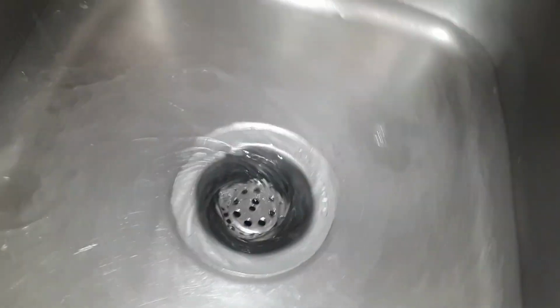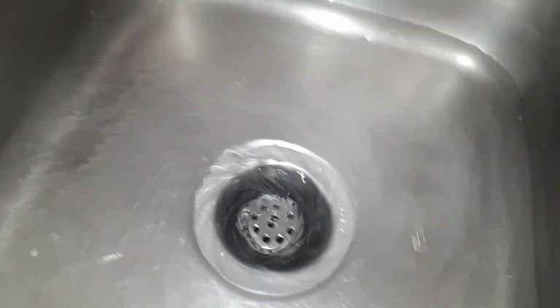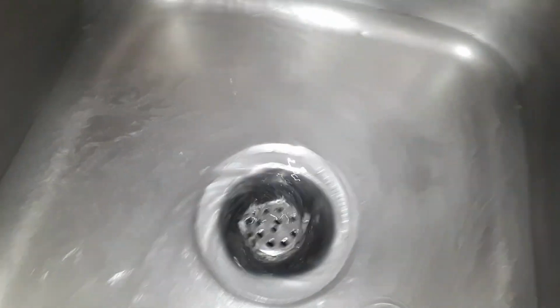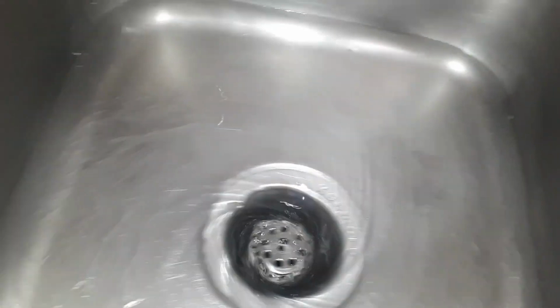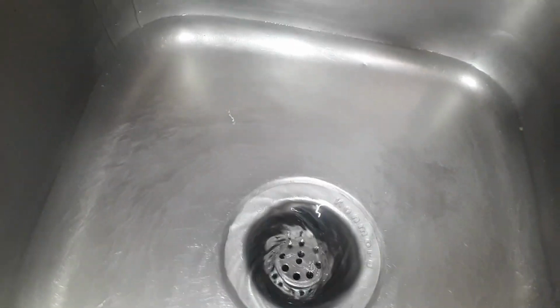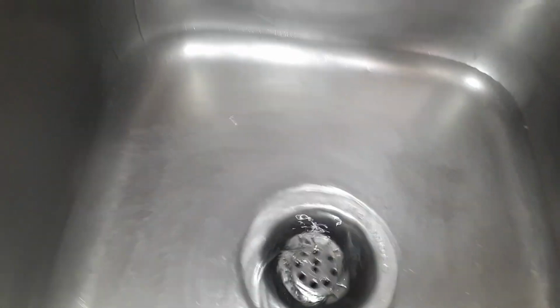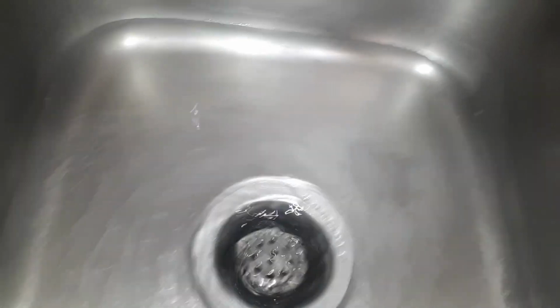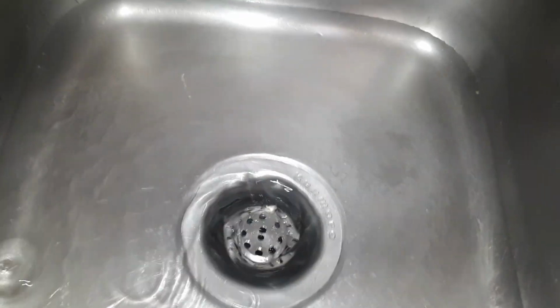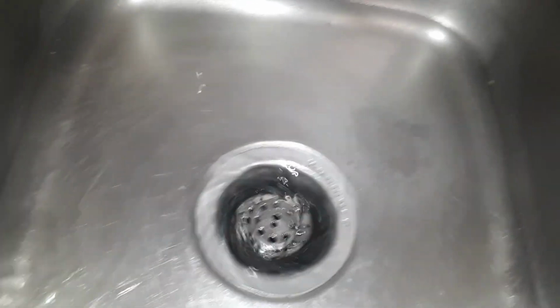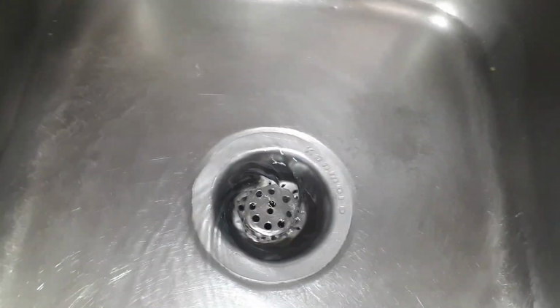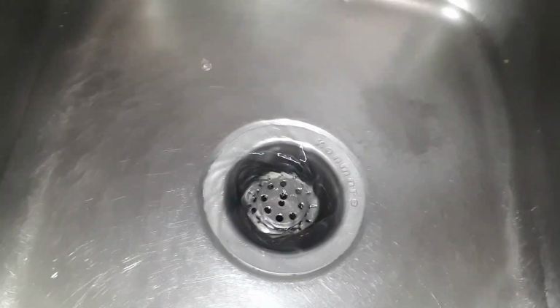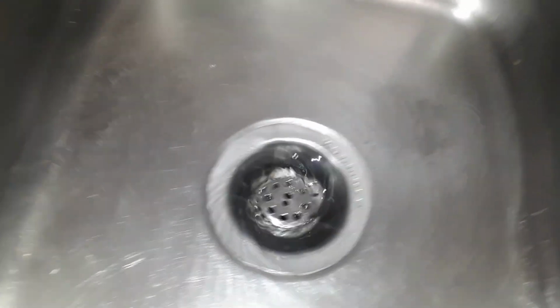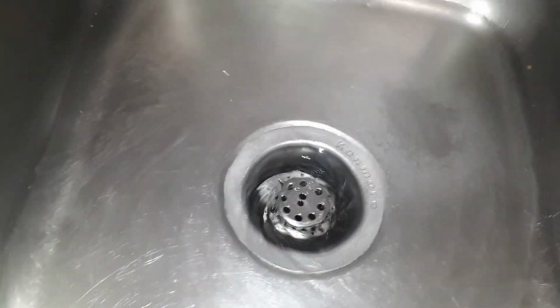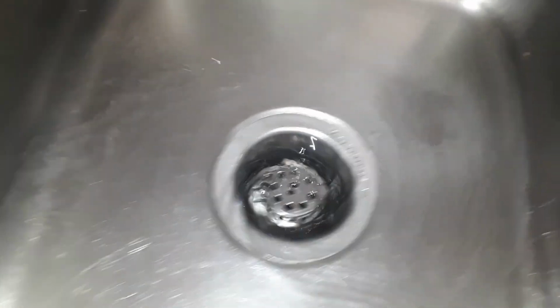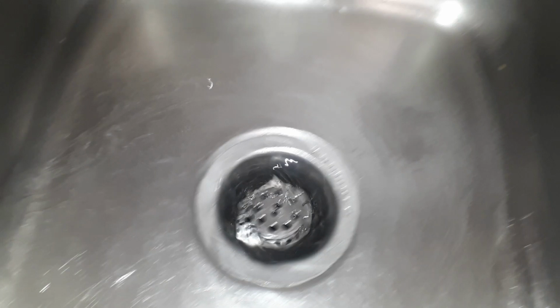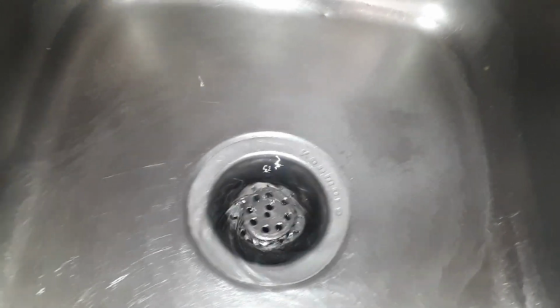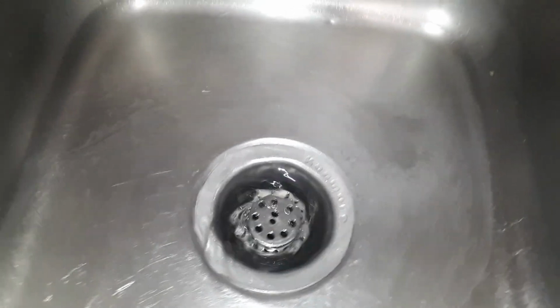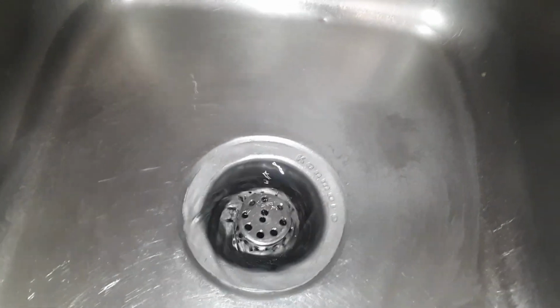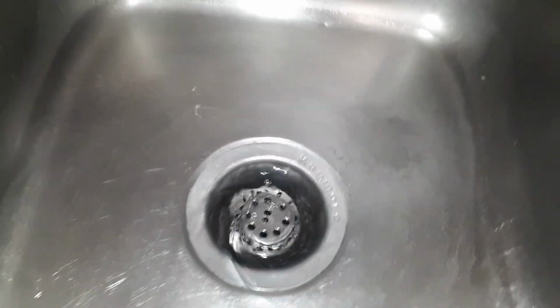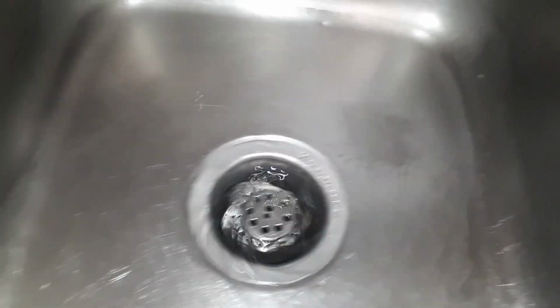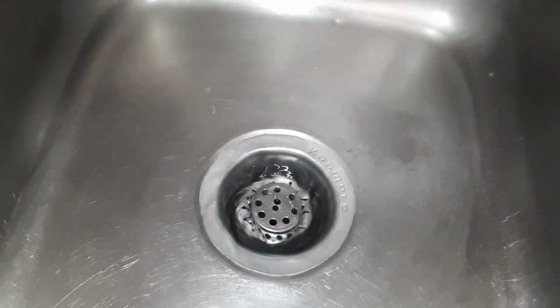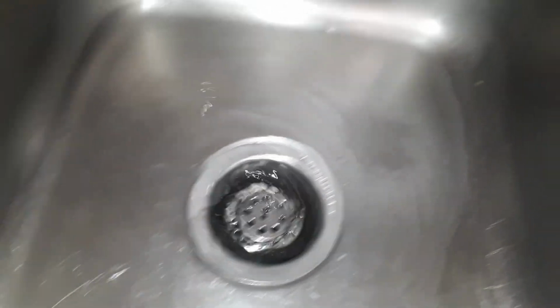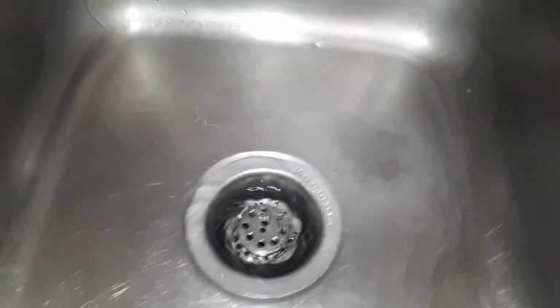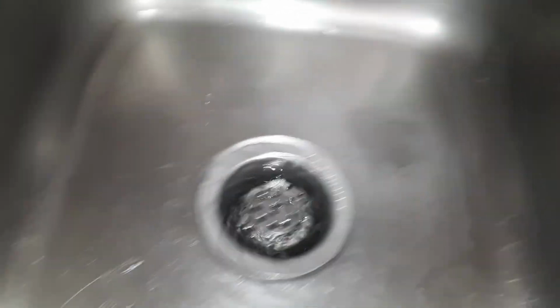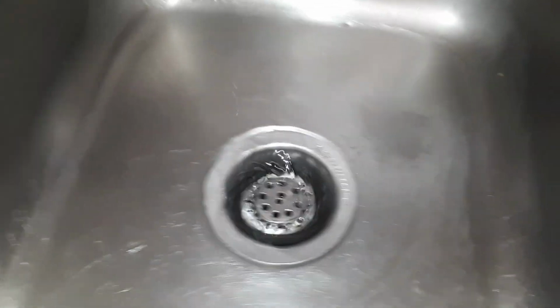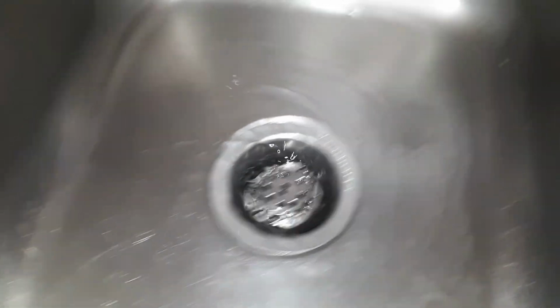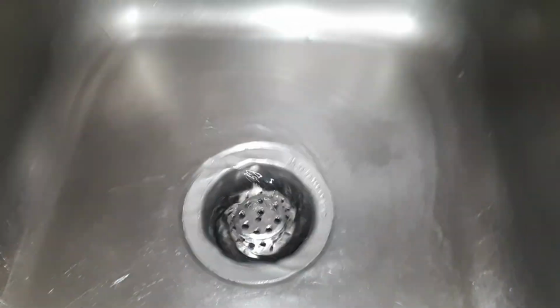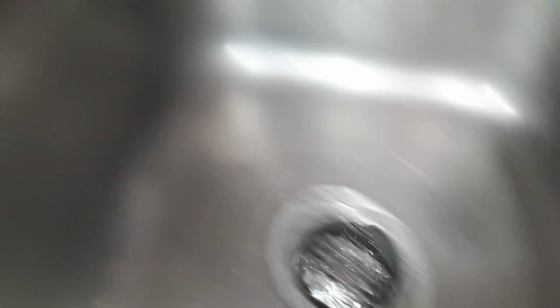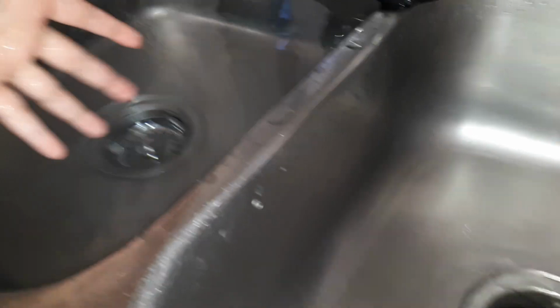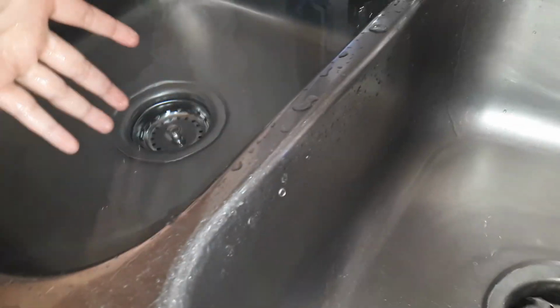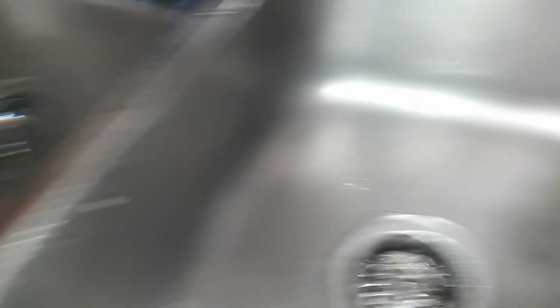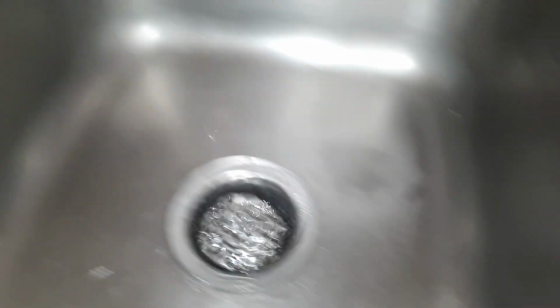It's an amazing whirlpool. You can hear the drain noise in that drain.